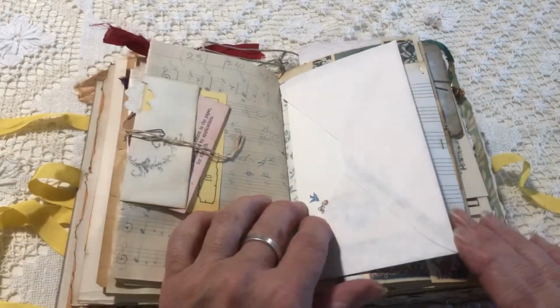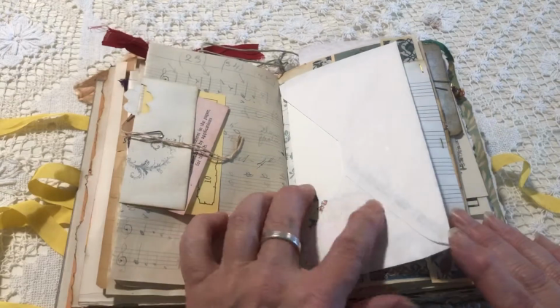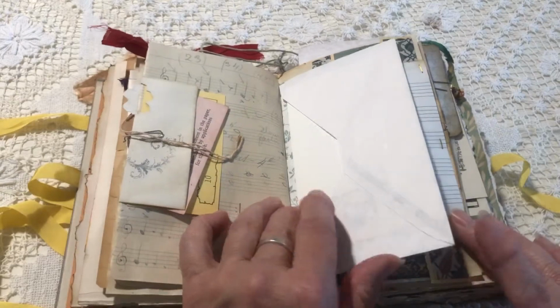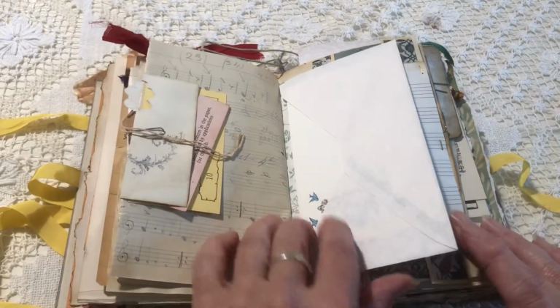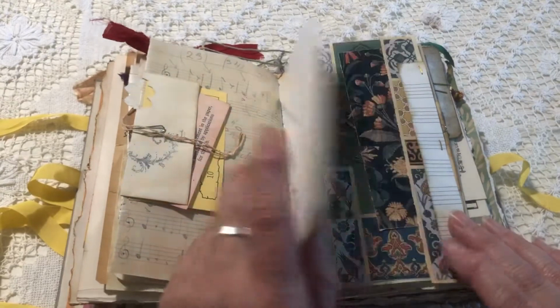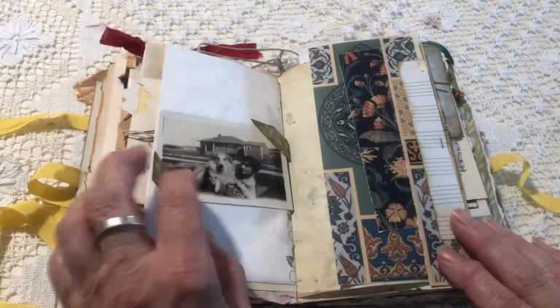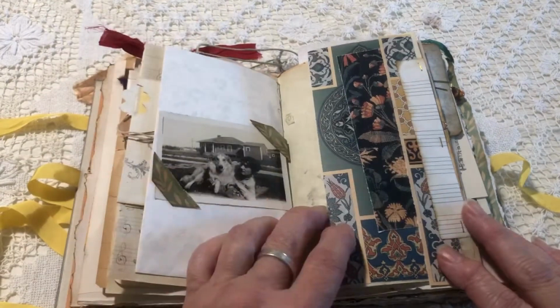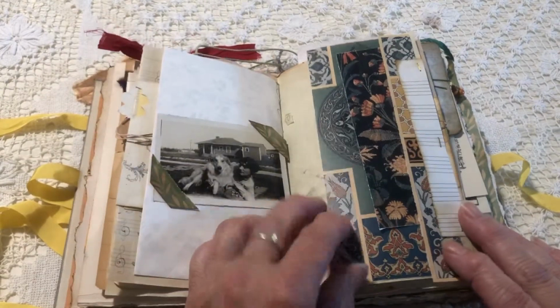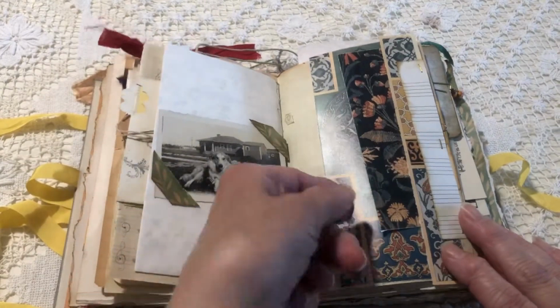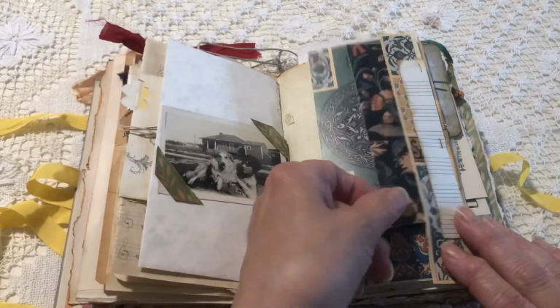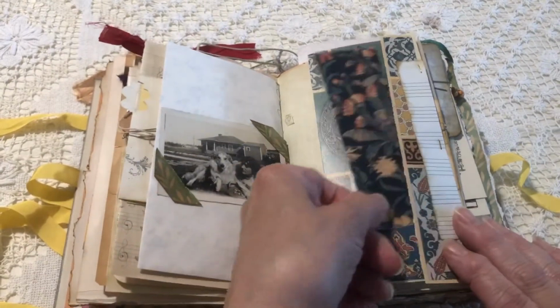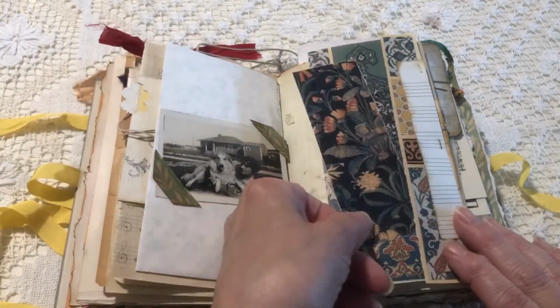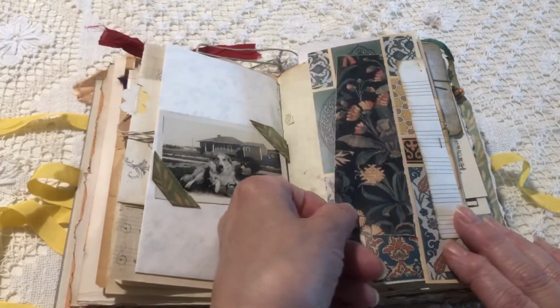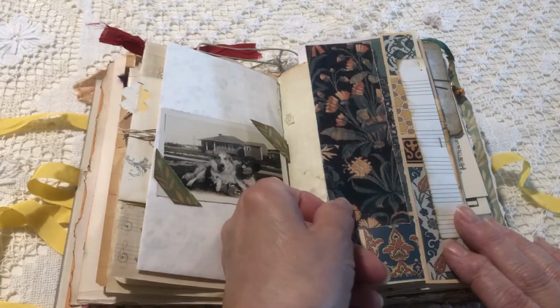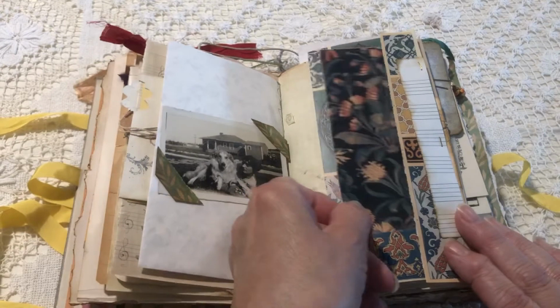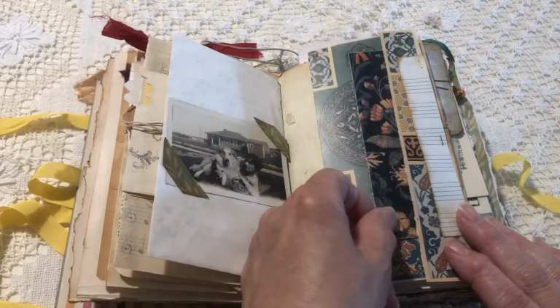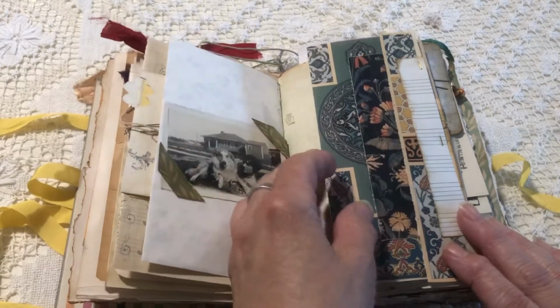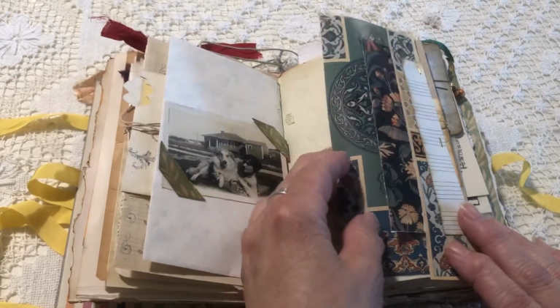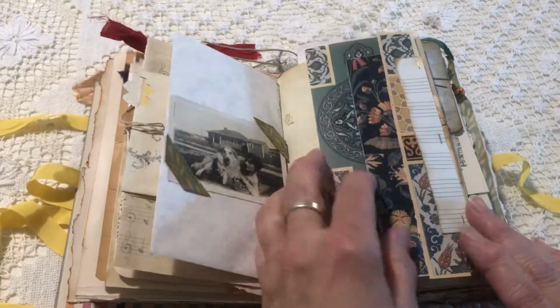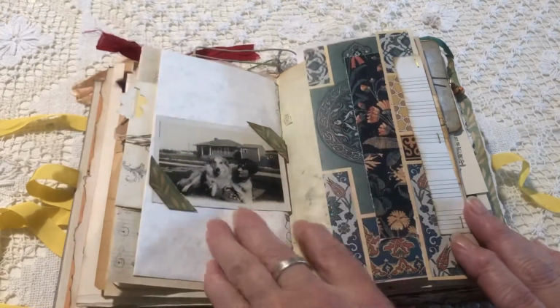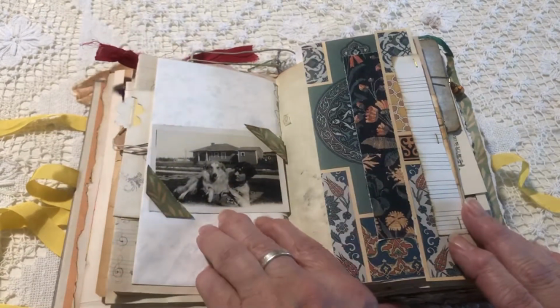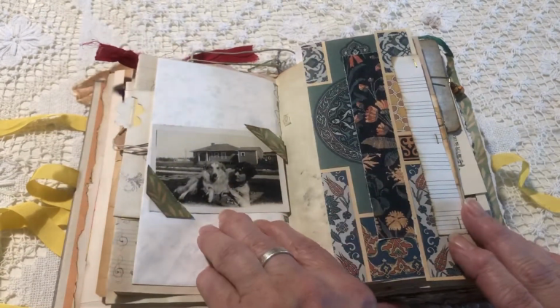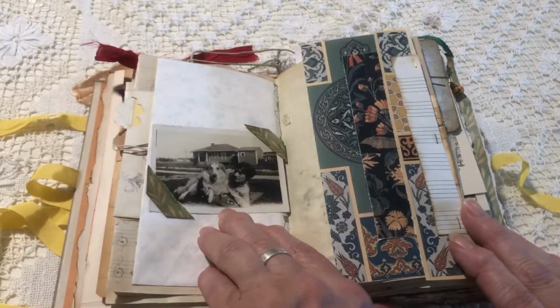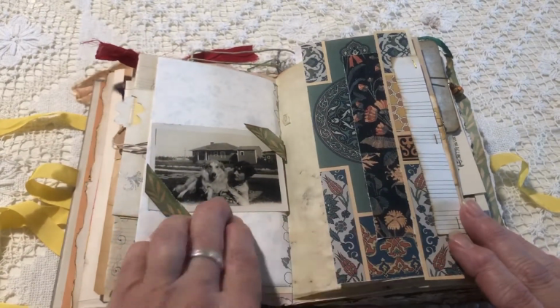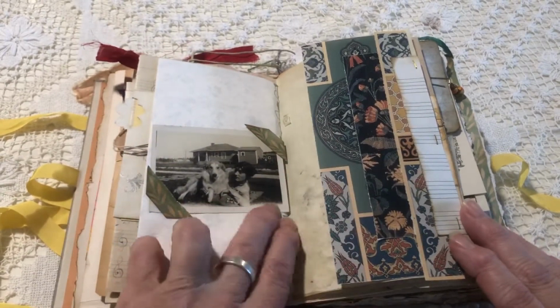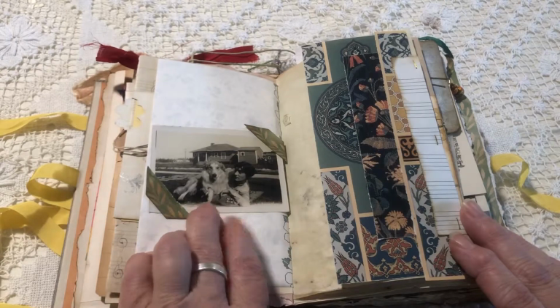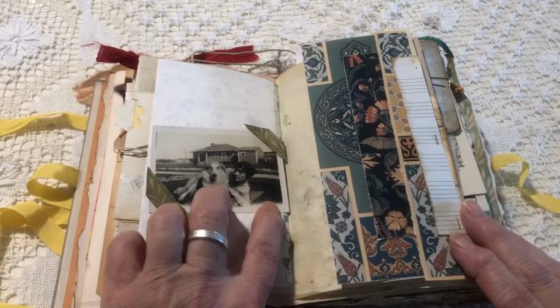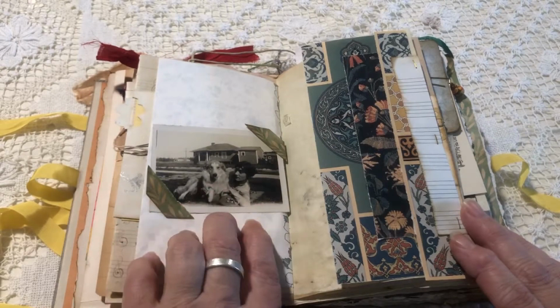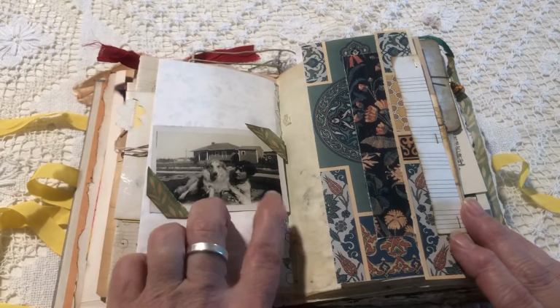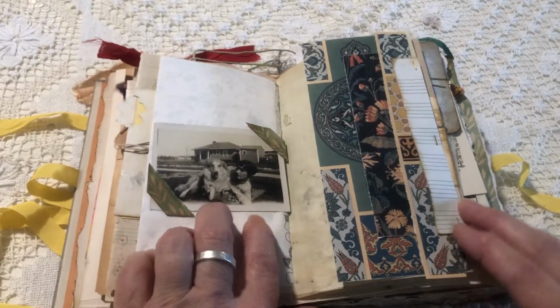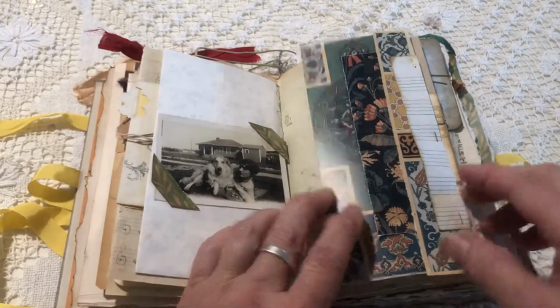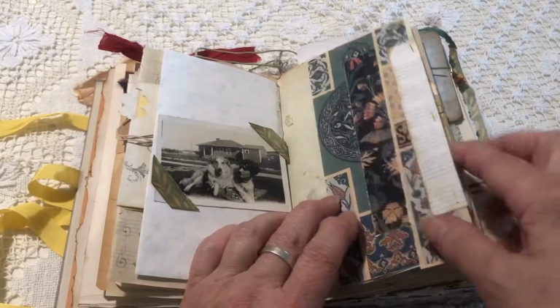An envelope with a card in it. This is examples of textile design from a book I have. She liked animals so I thought this was kind of cute — a woman with her puppy dog.